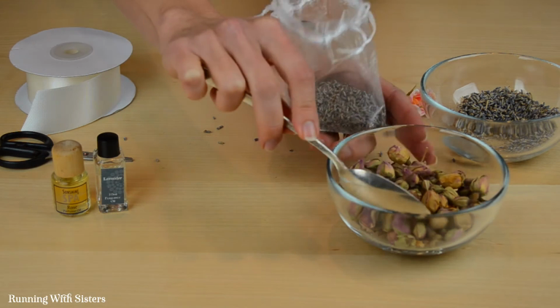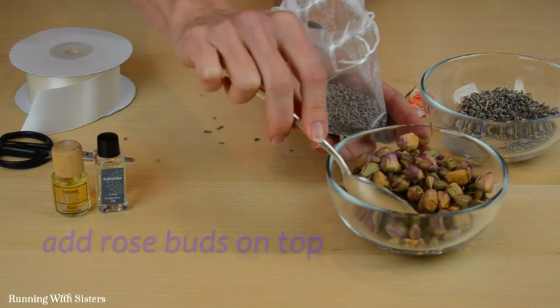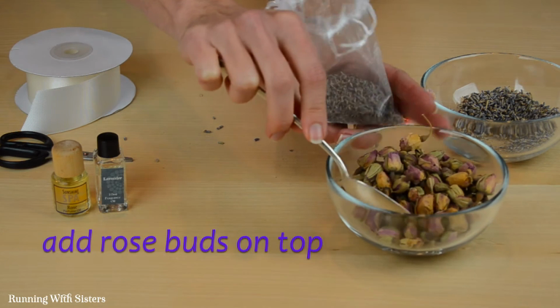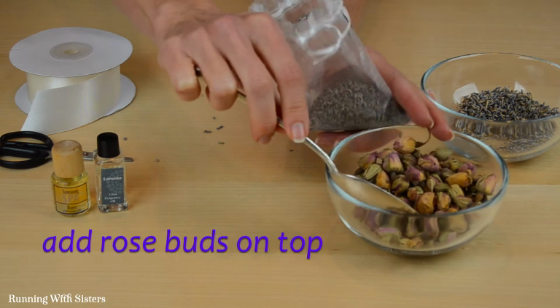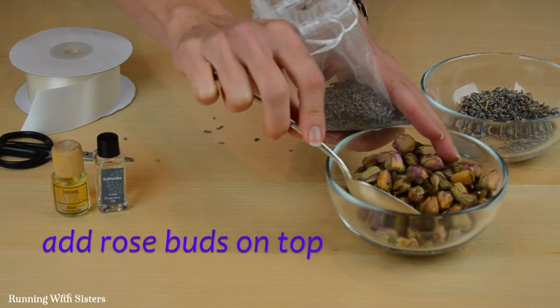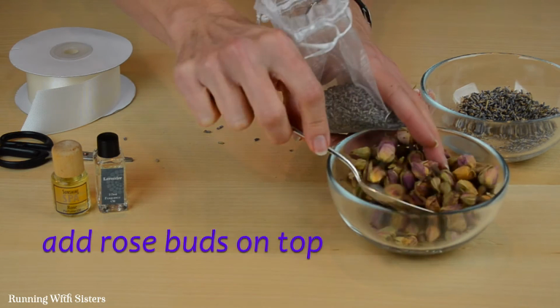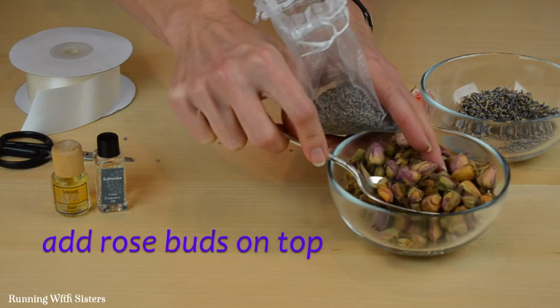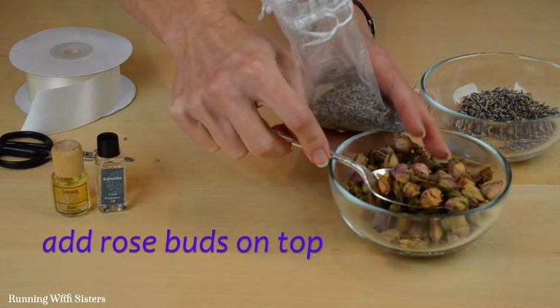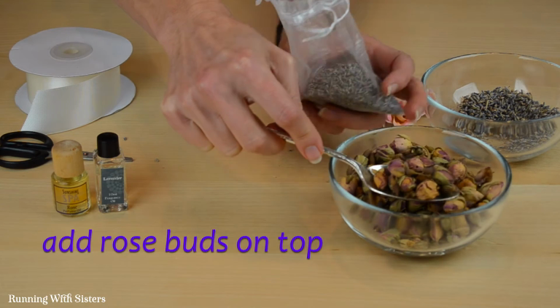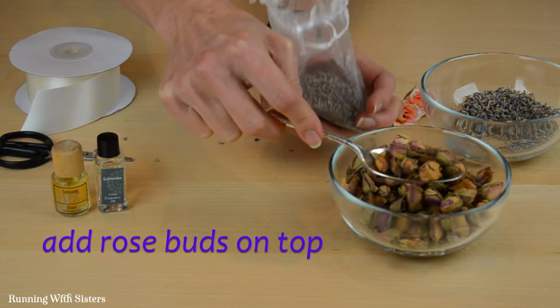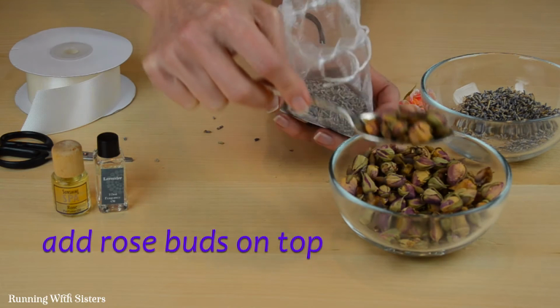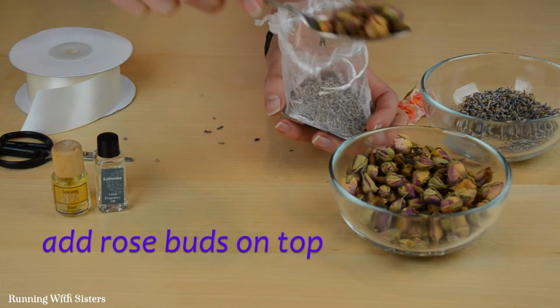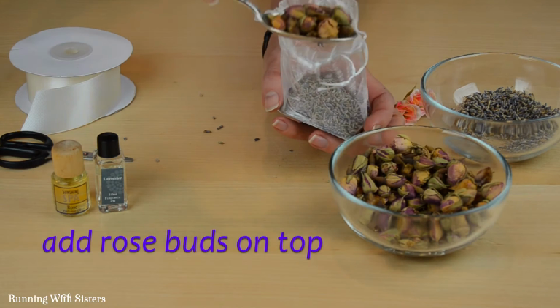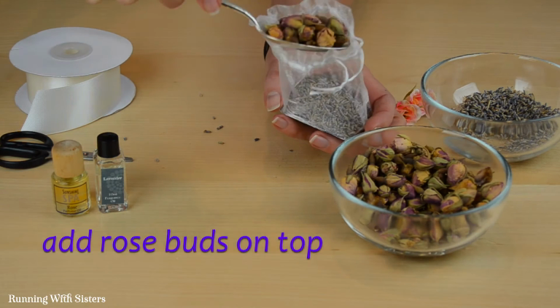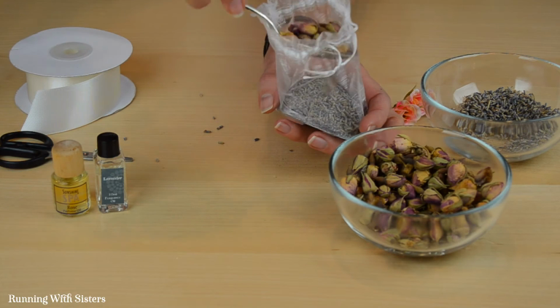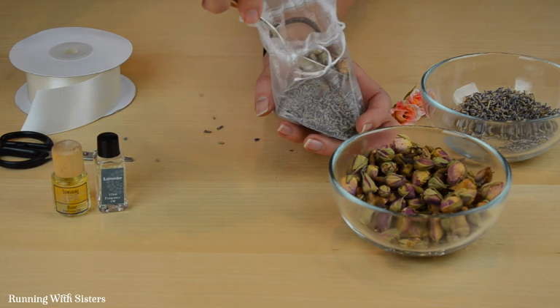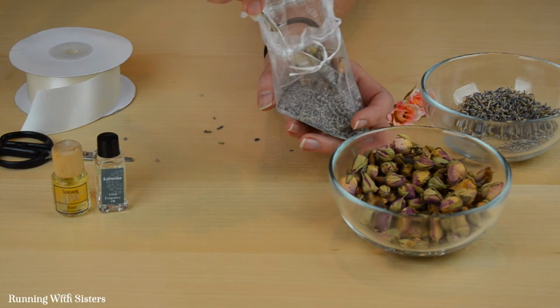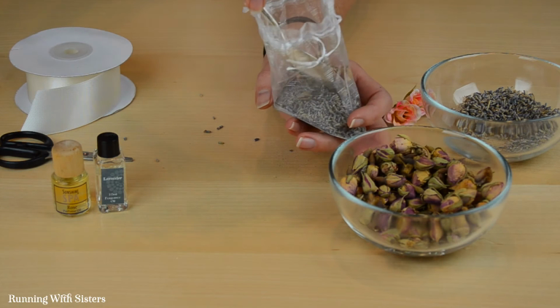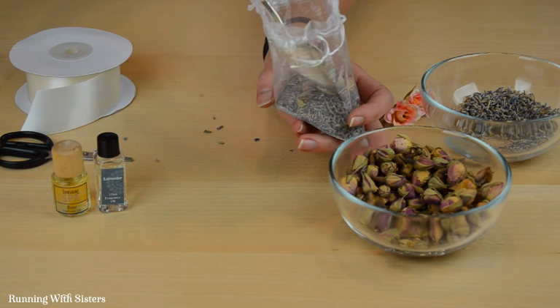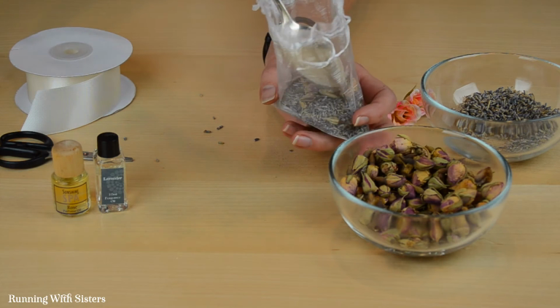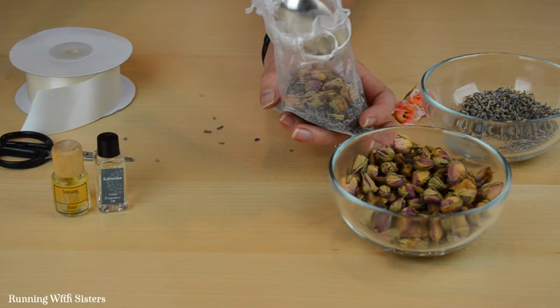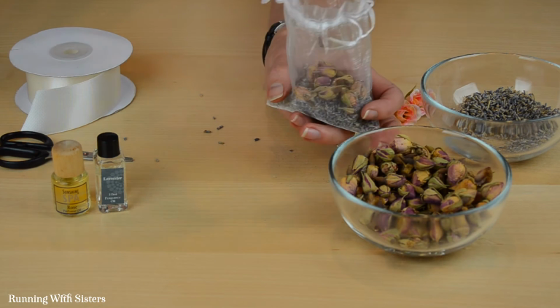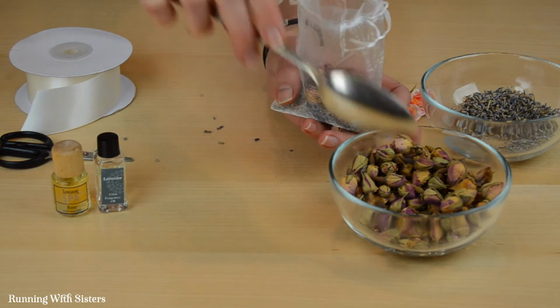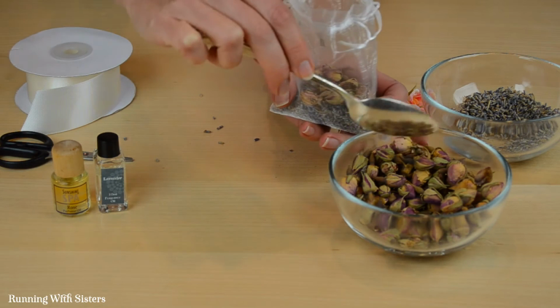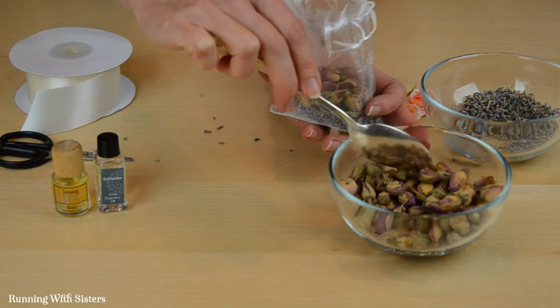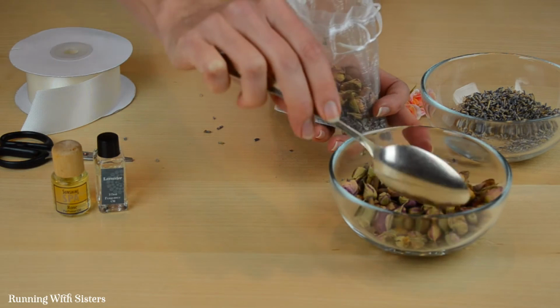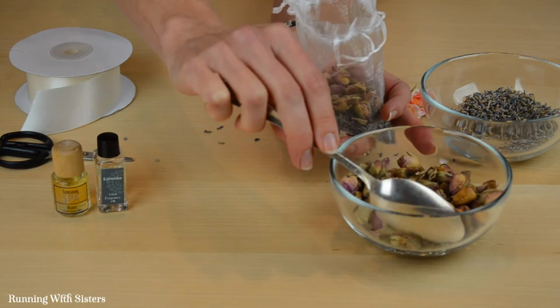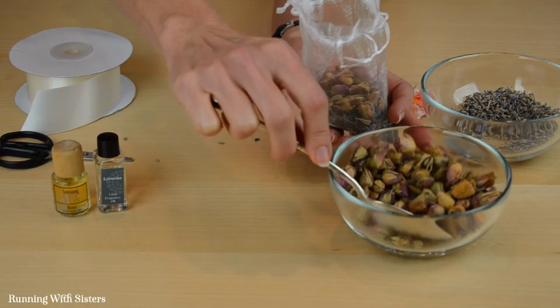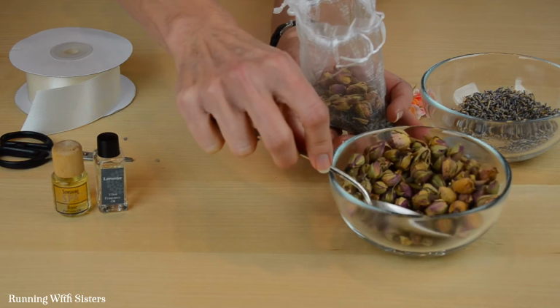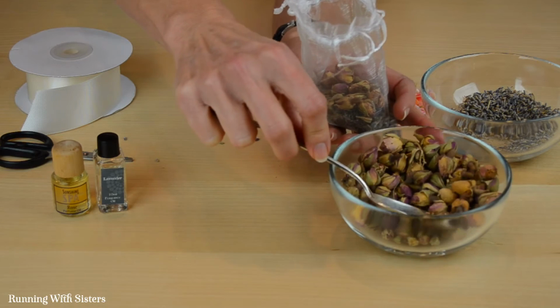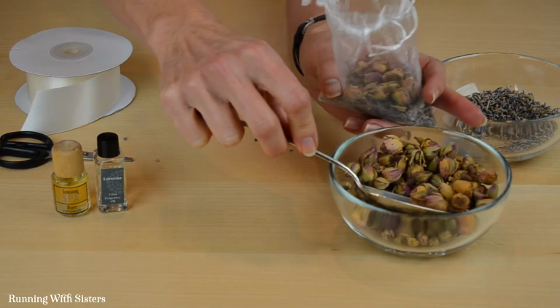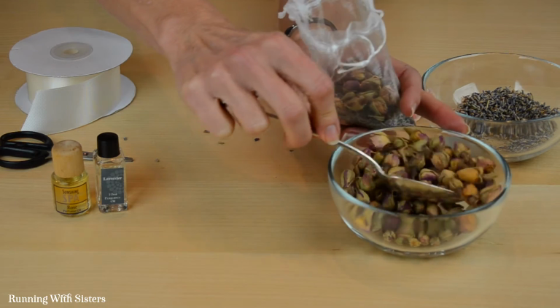And now we're going to top that with these beautiful rose buds. It's nice to have these resting on top so you can really see them and really see their pretty color.